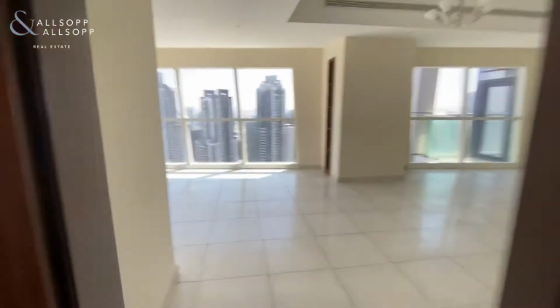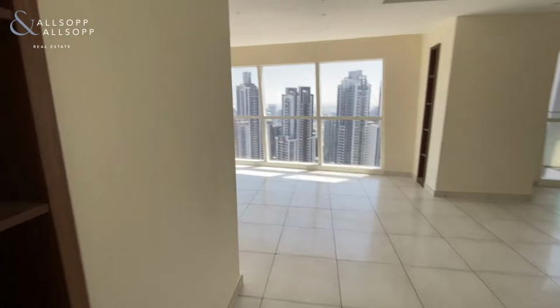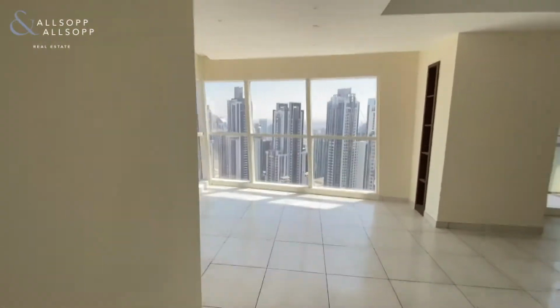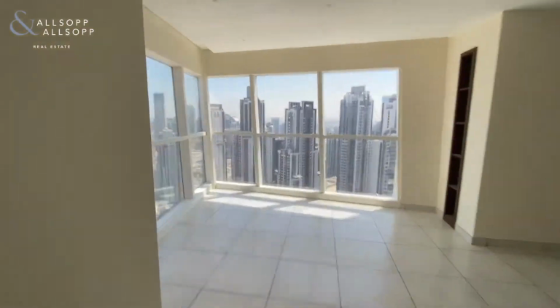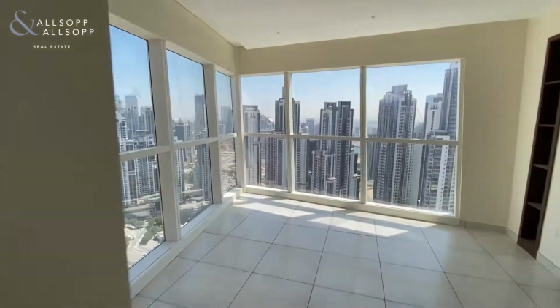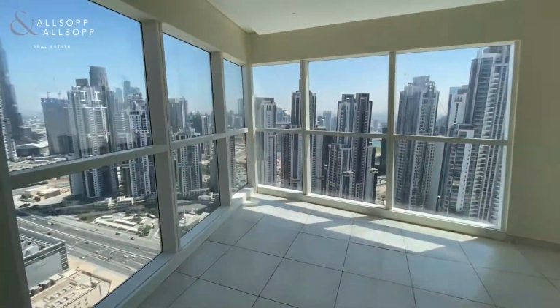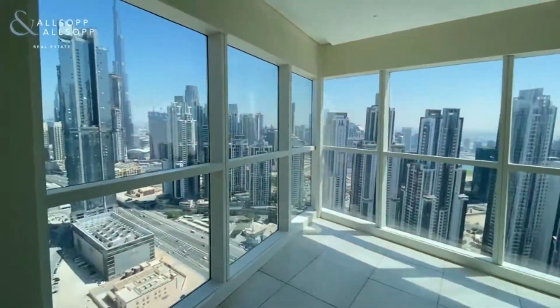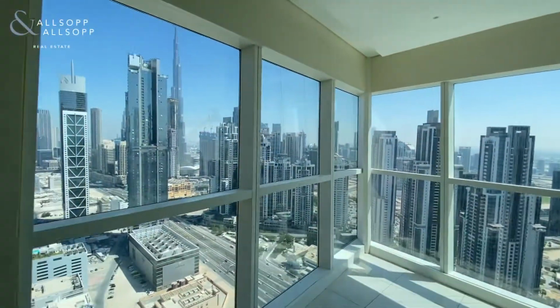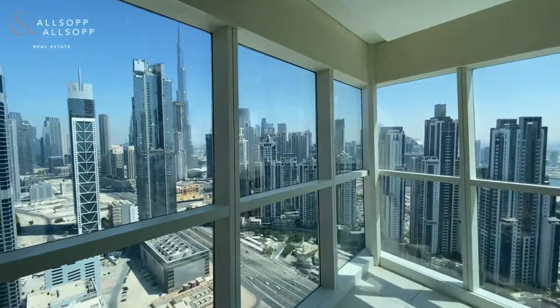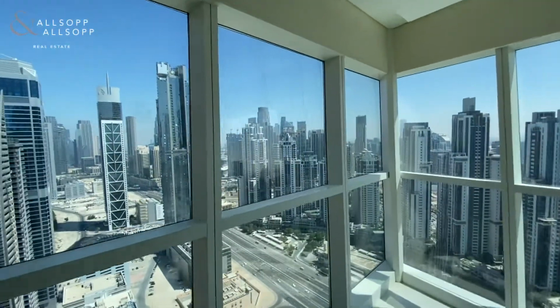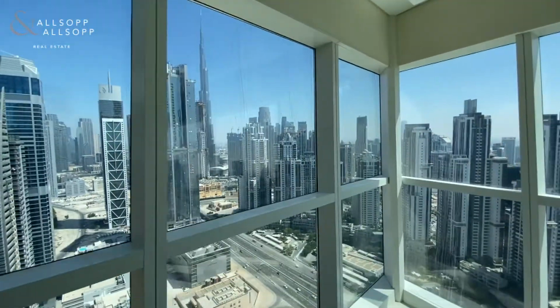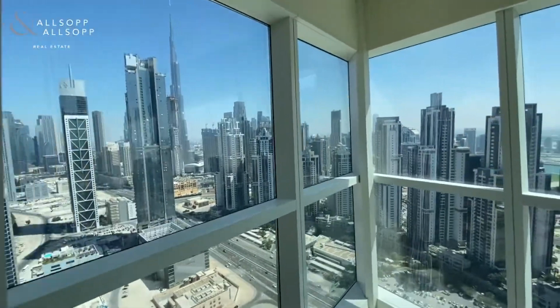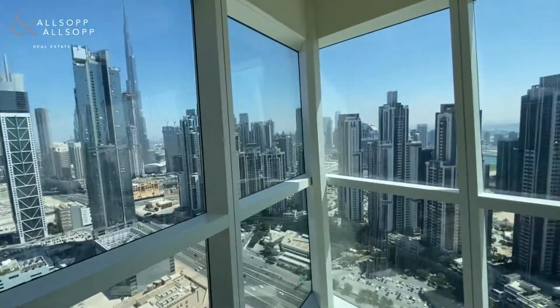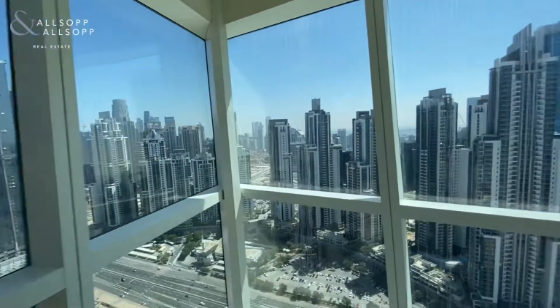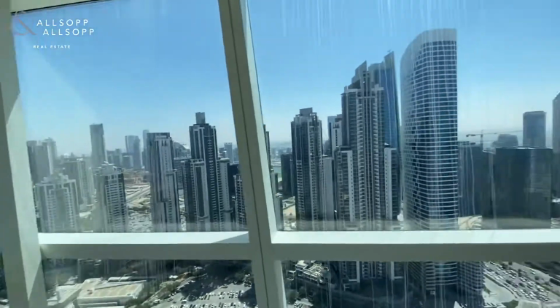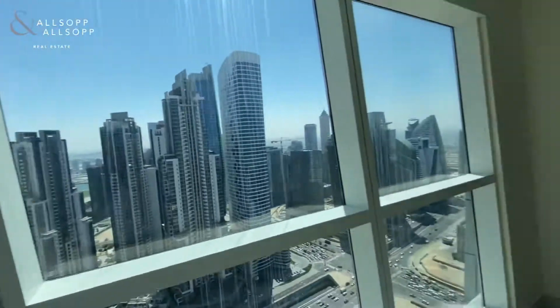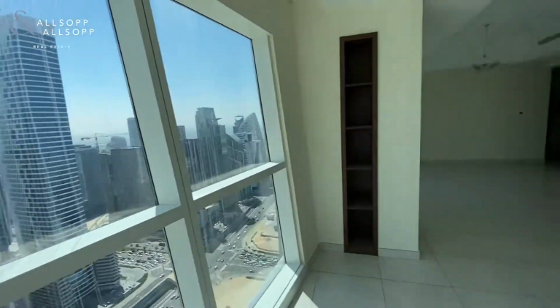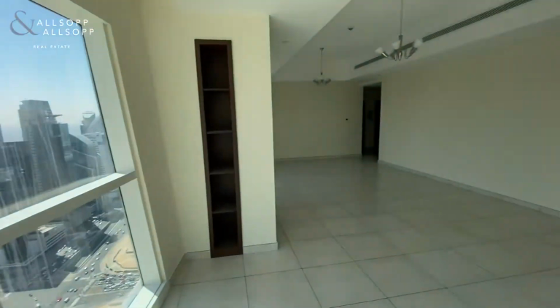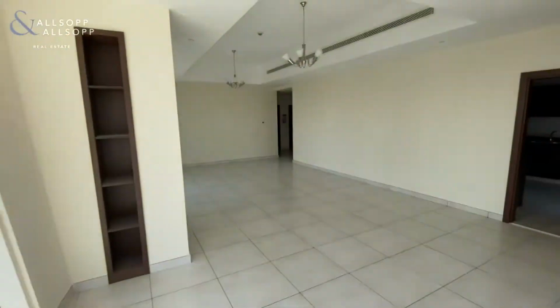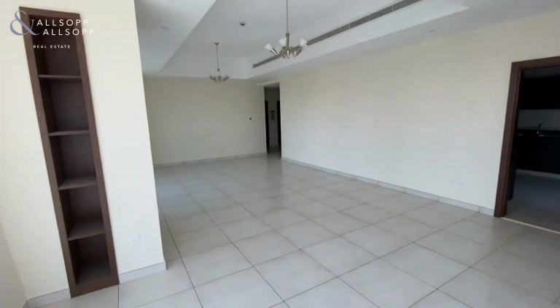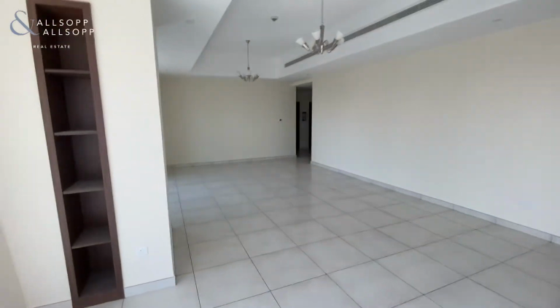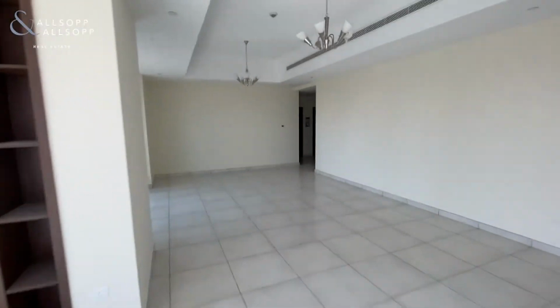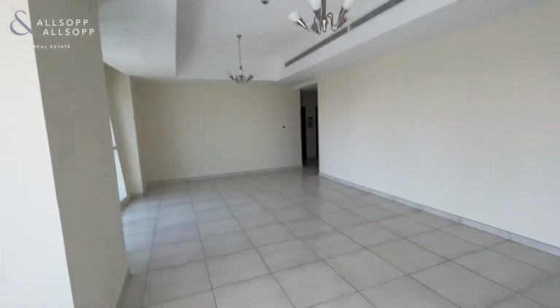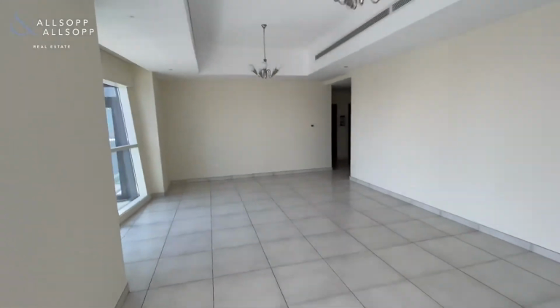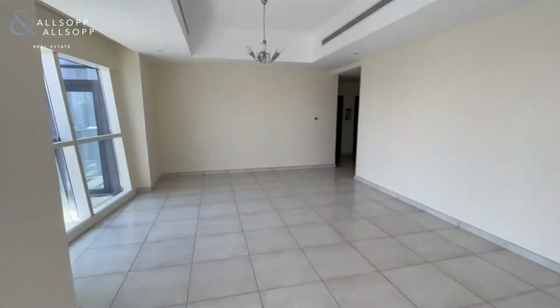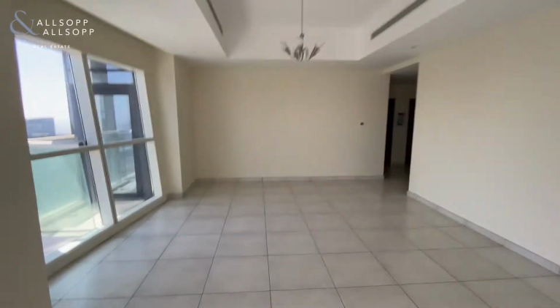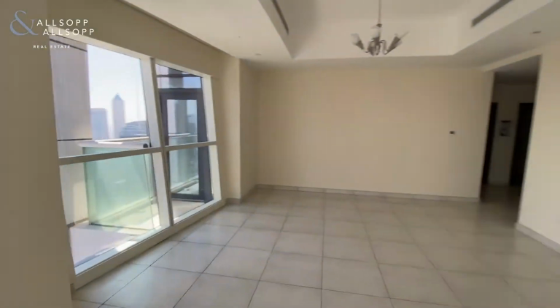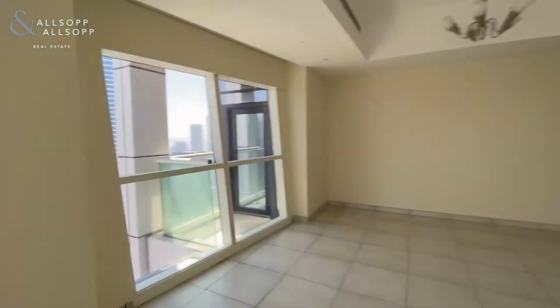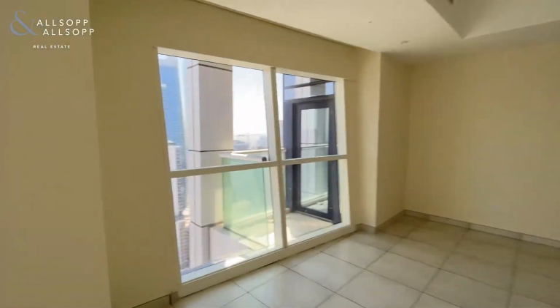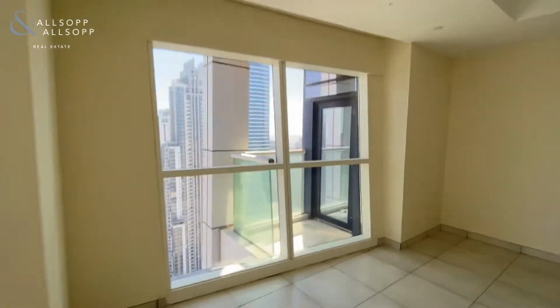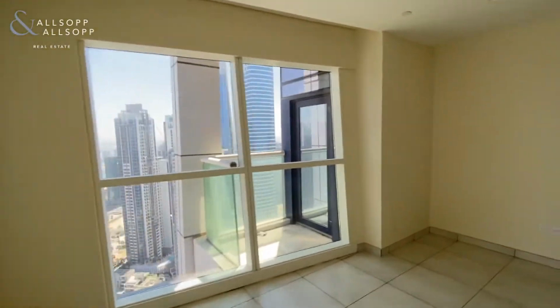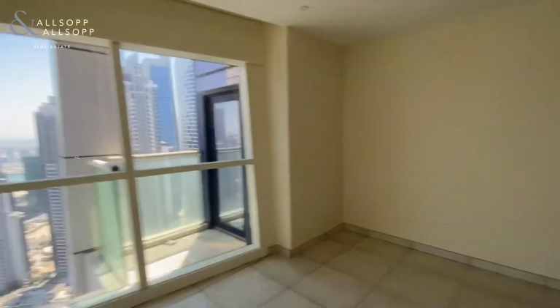The main lounge dining area again with a nice view of the Burj Khalifa and a big corner window — really nice large space, and even more light coming in from the extra windows.